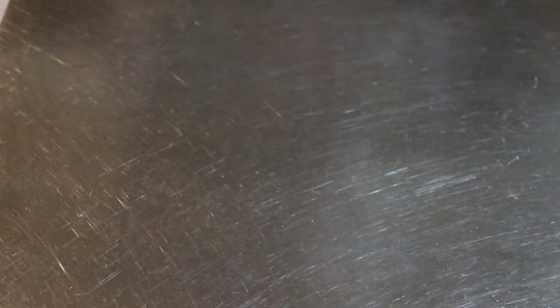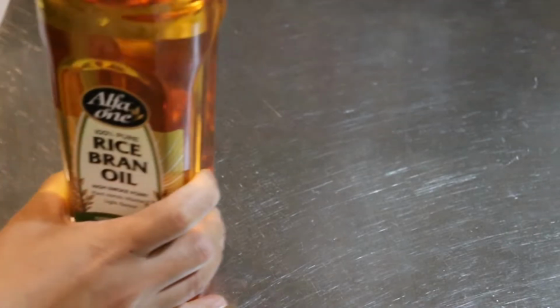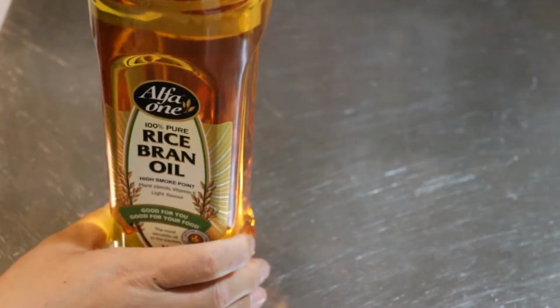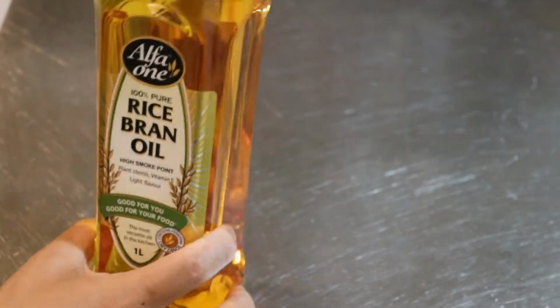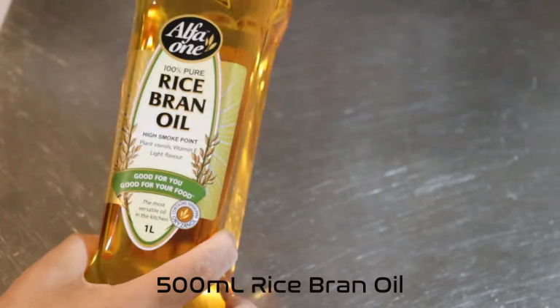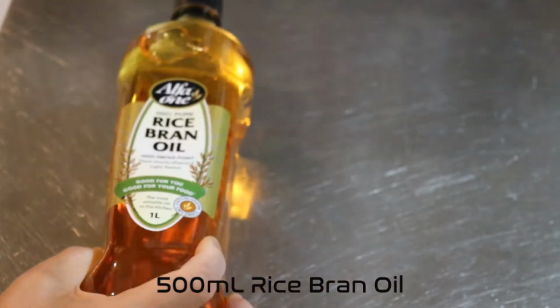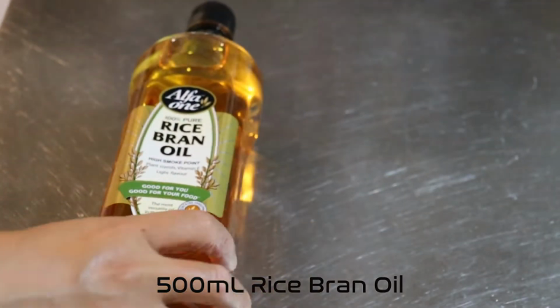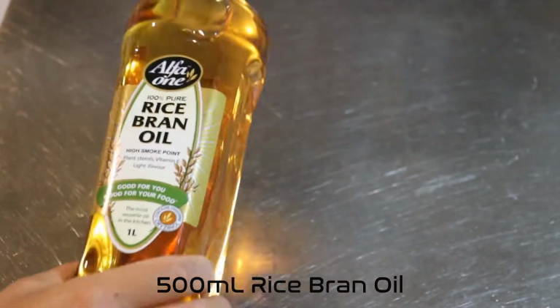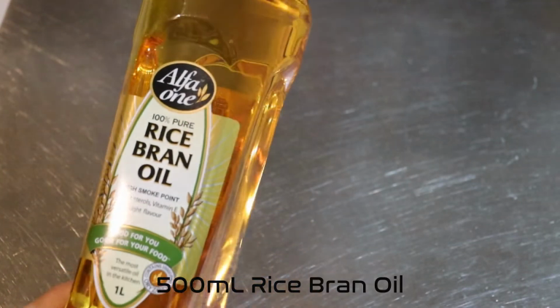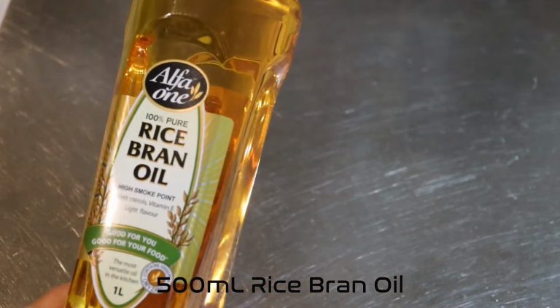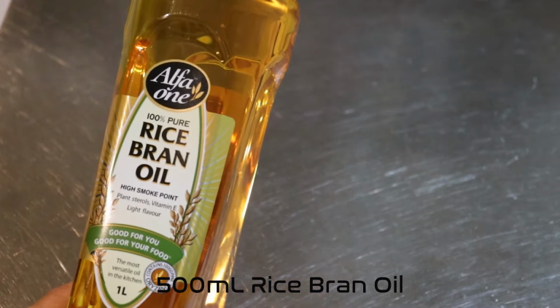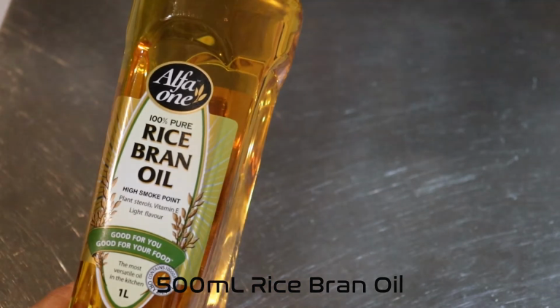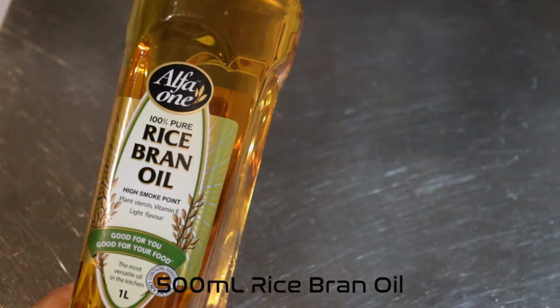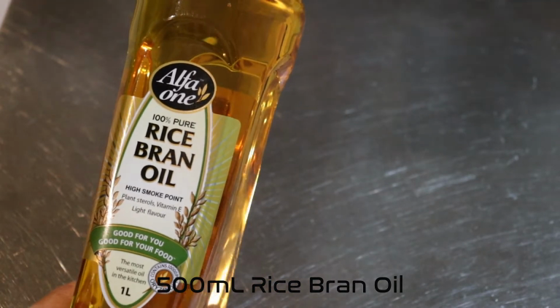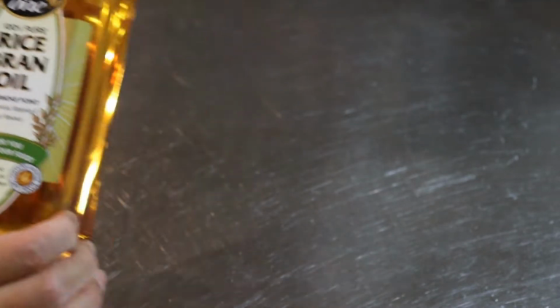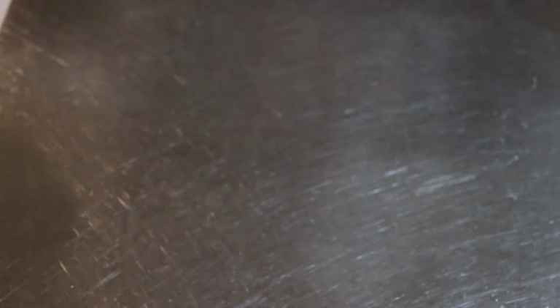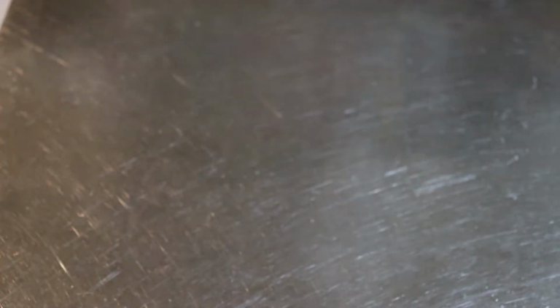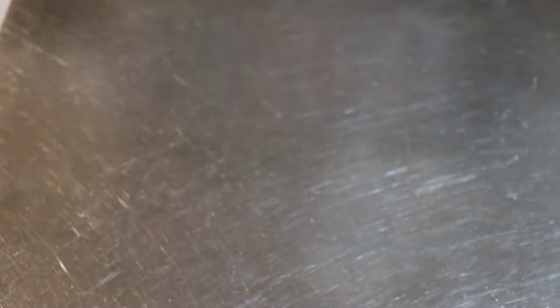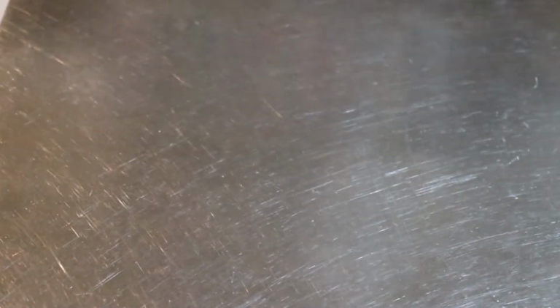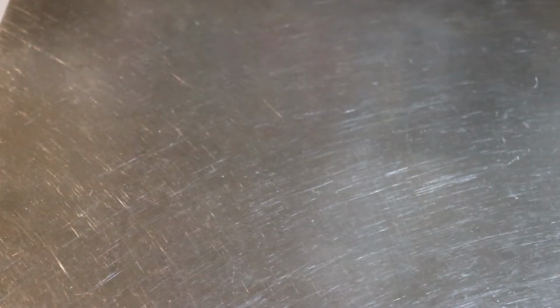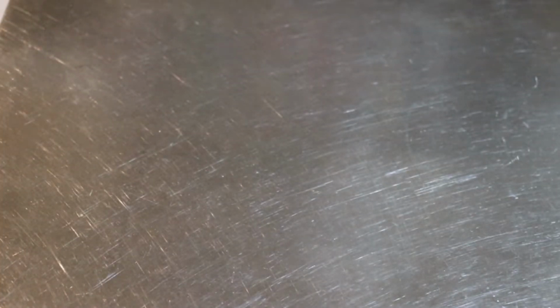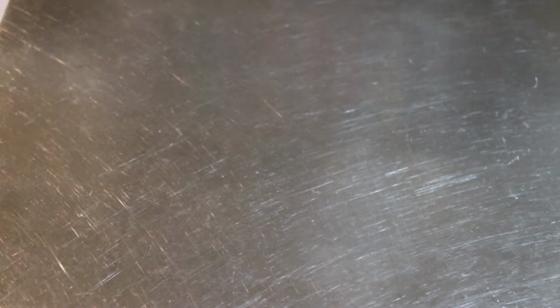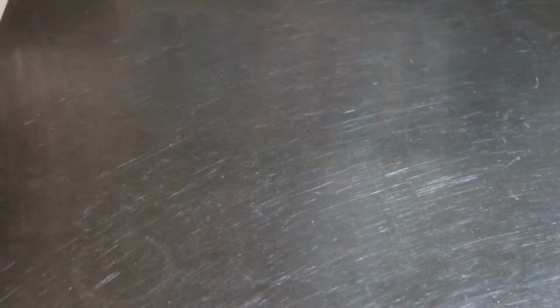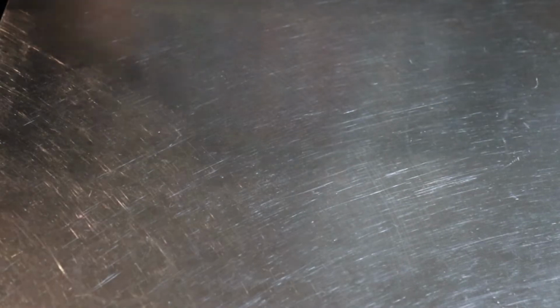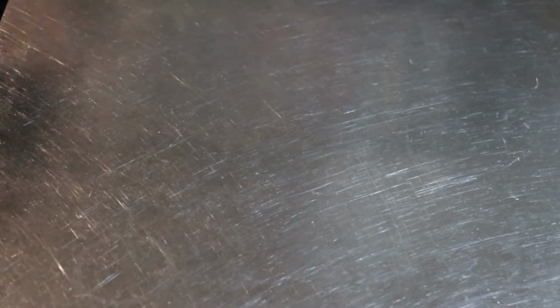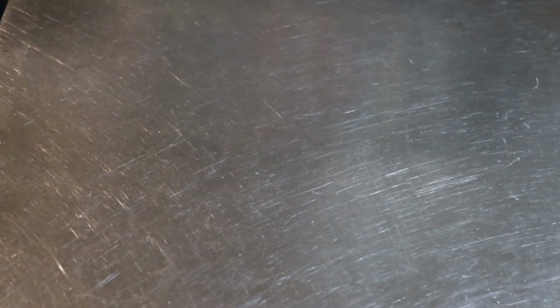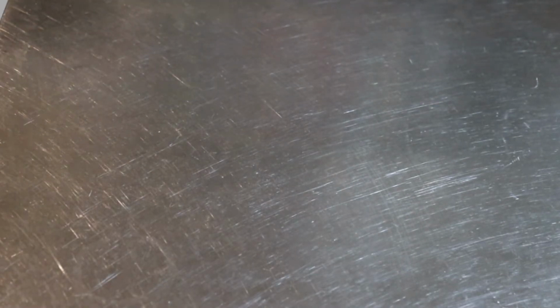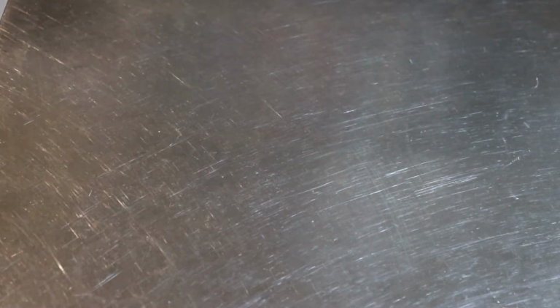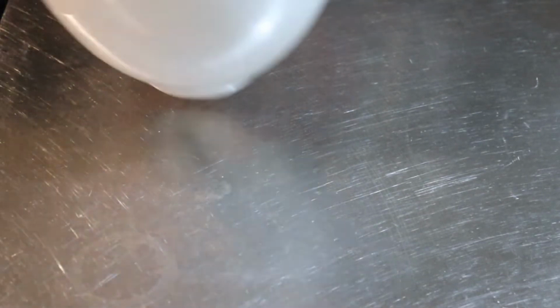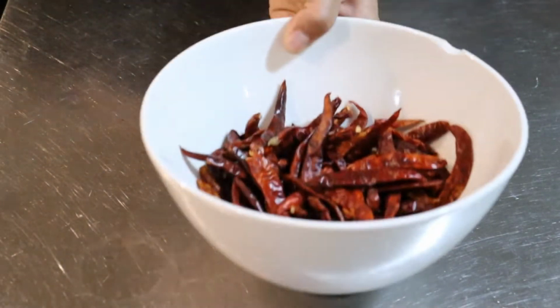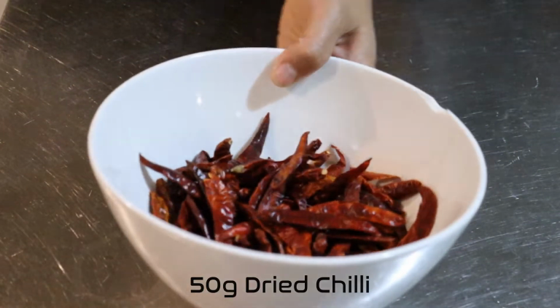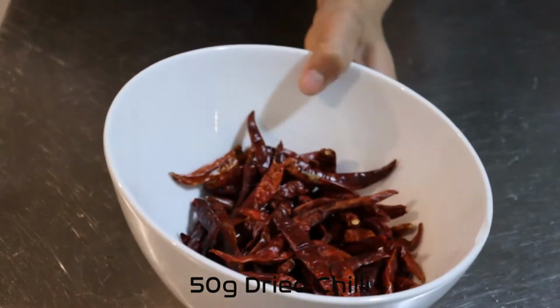The main ingredient is obviously oil. I like to use 500 ml of rice bran oil. You can use any other light oil like soybean or canola — just make sure it's a low flavor oil.